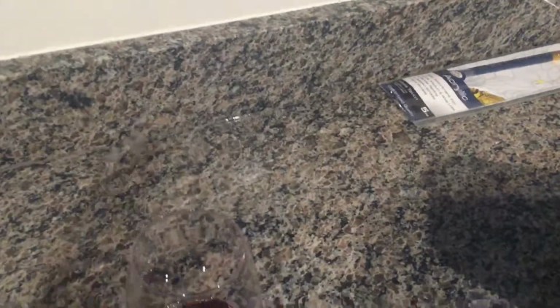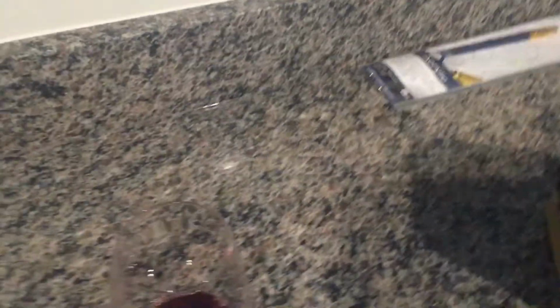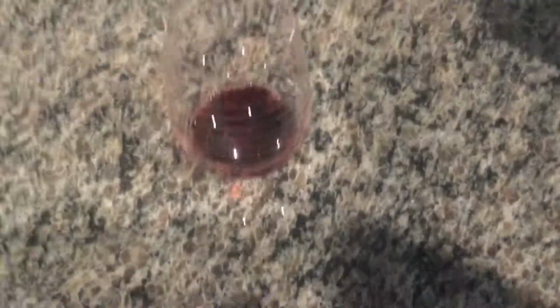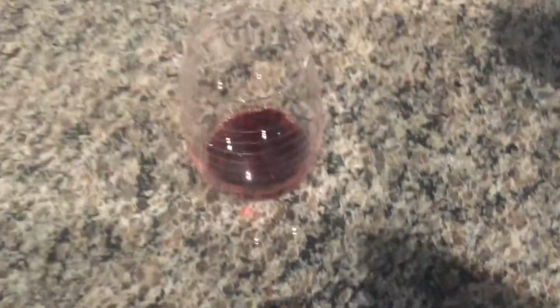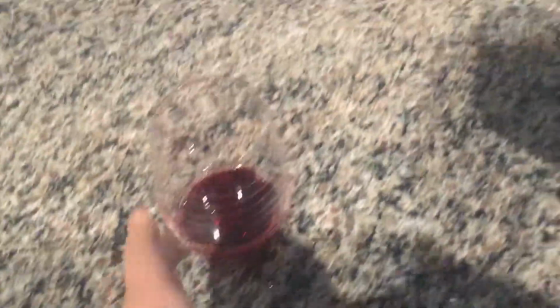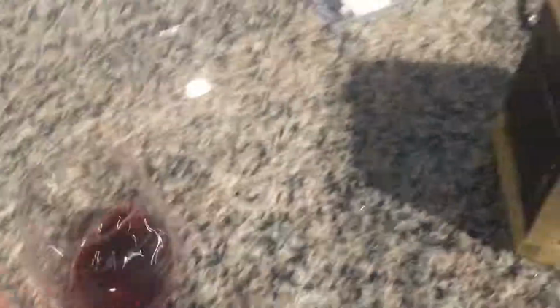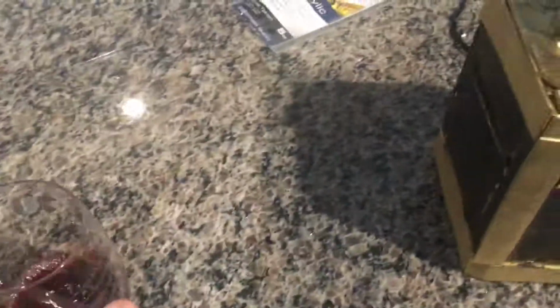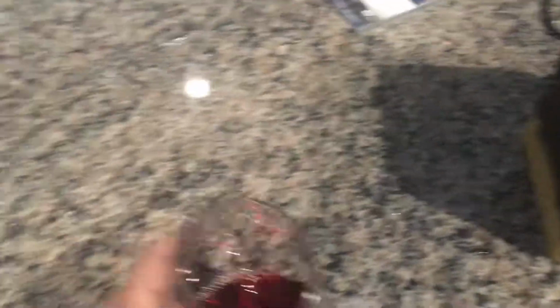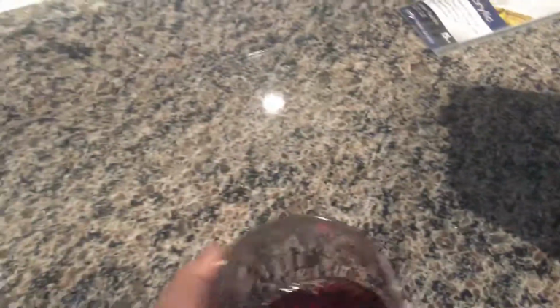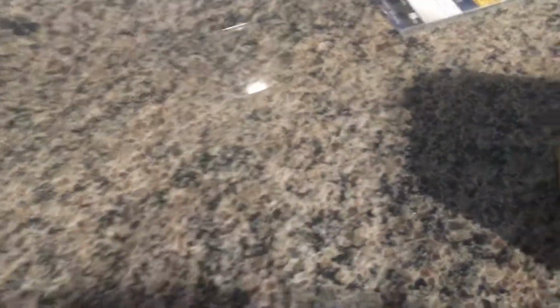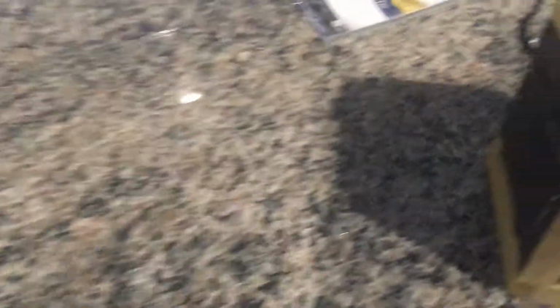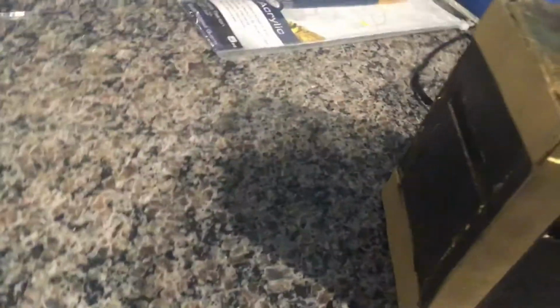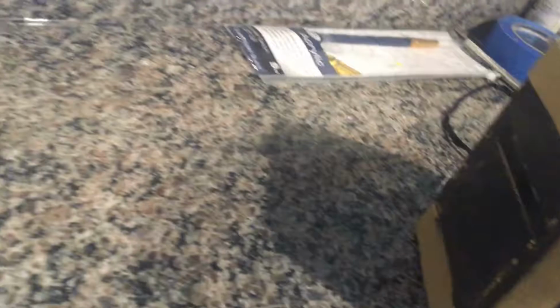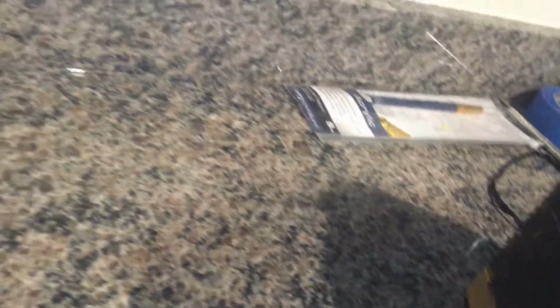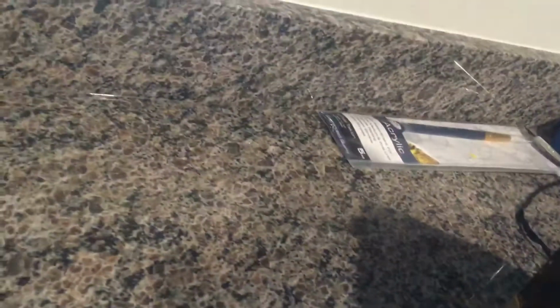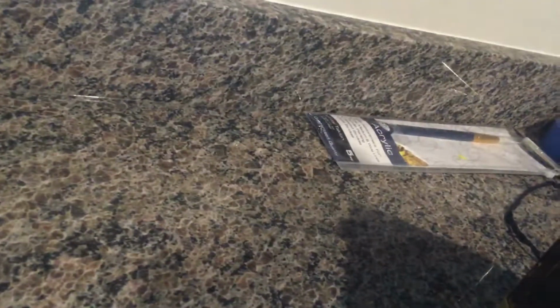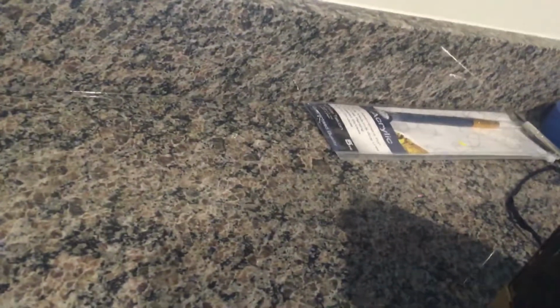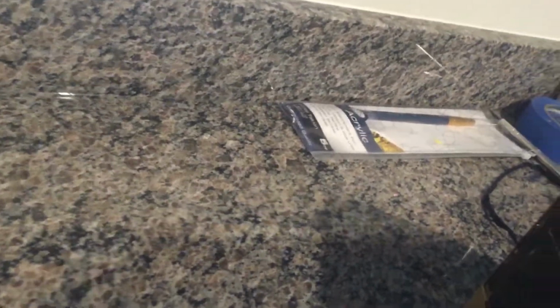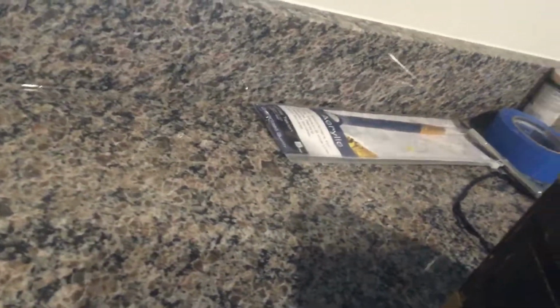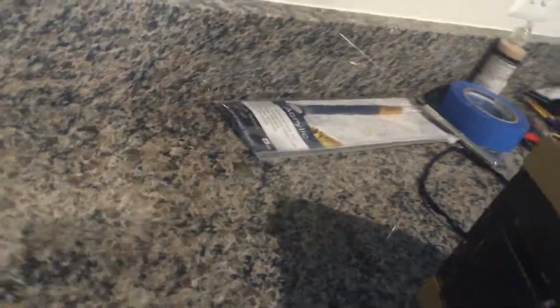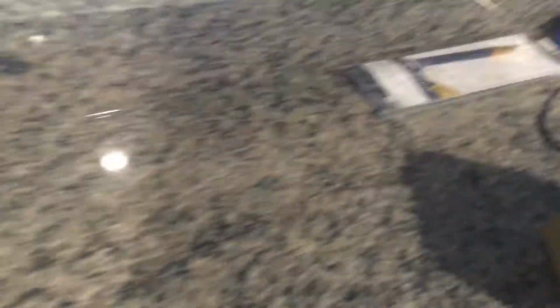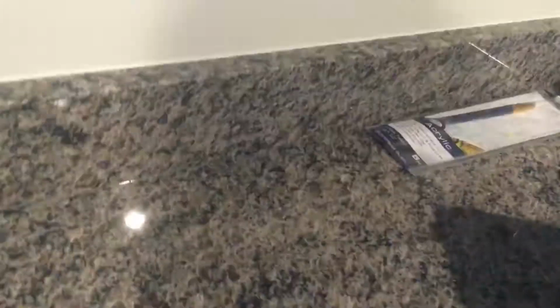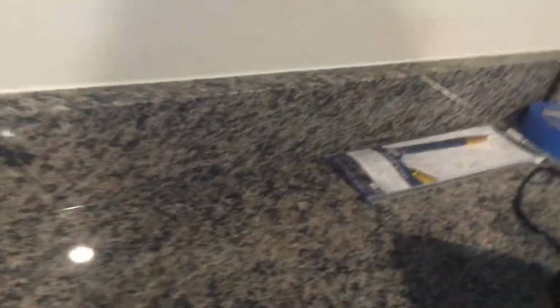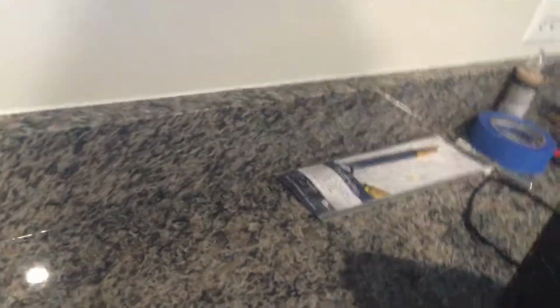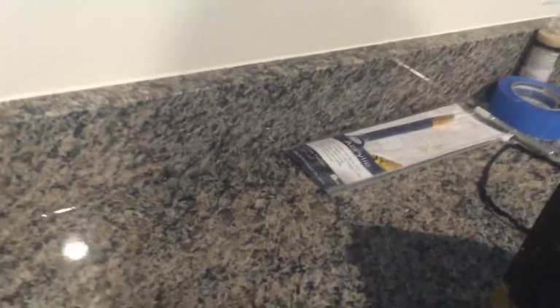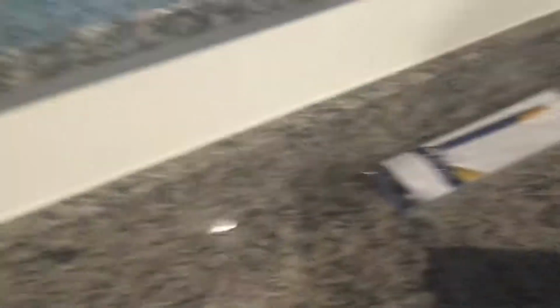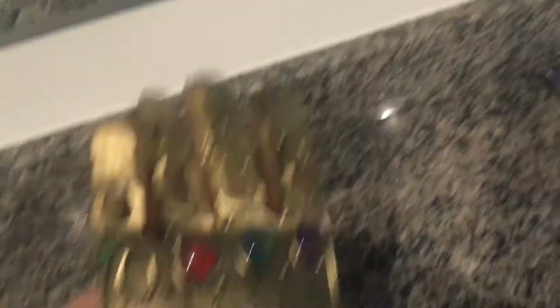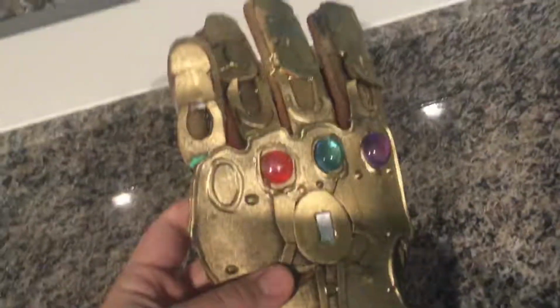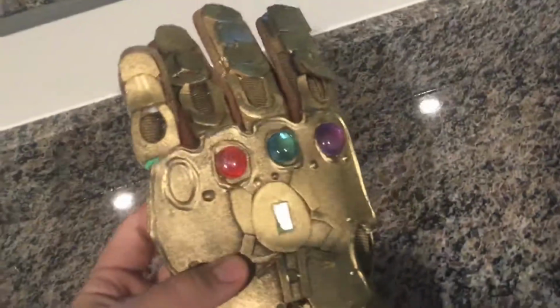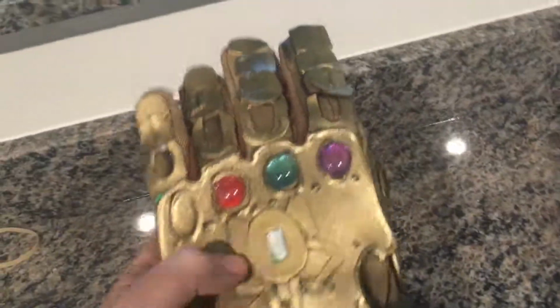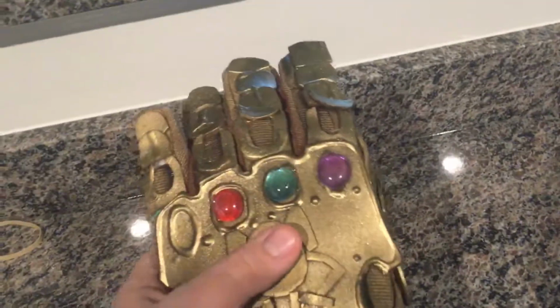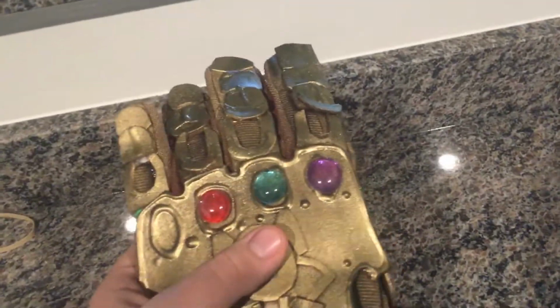And before you ask, the Reality Stone — it does add another to our Infinity Gauntlet.